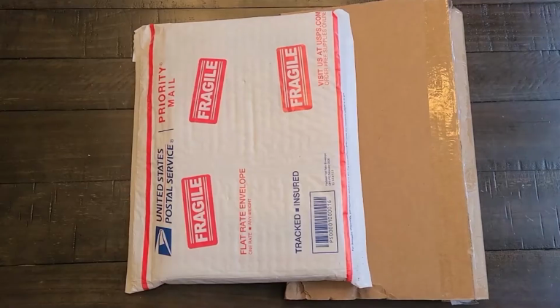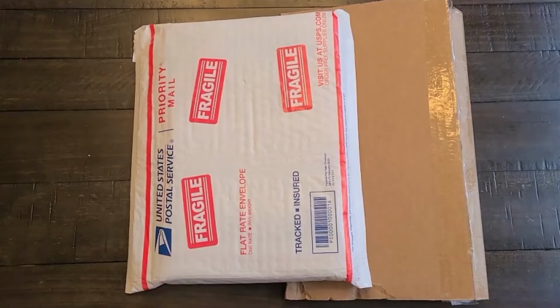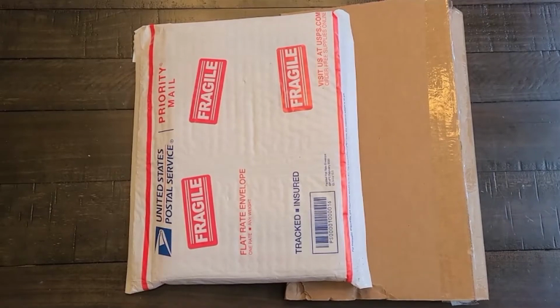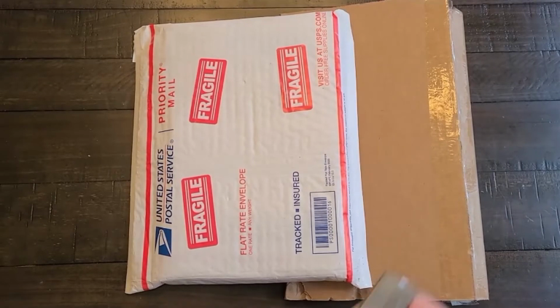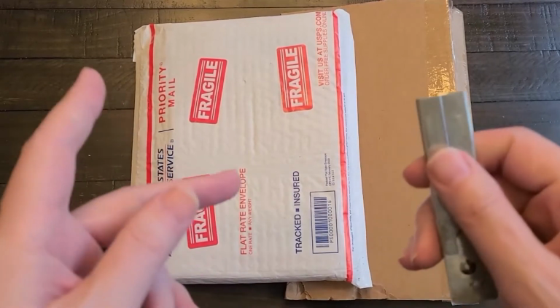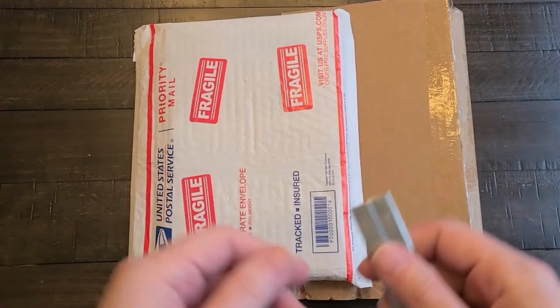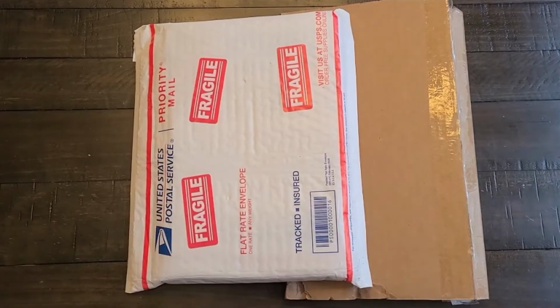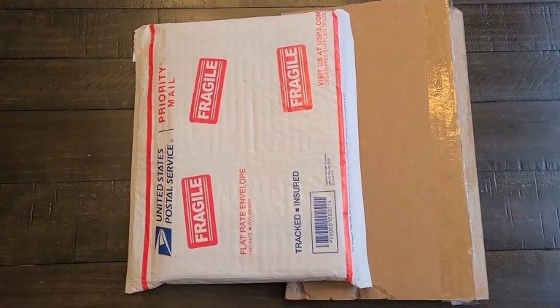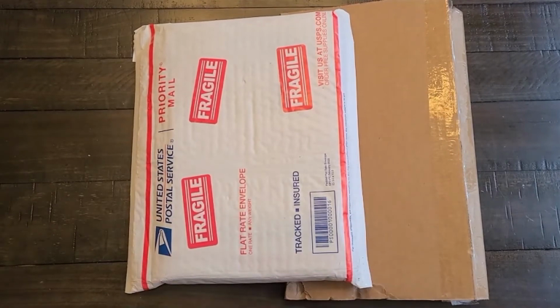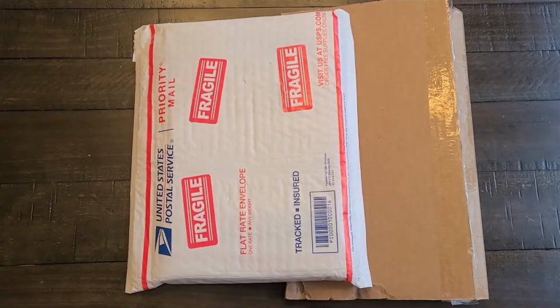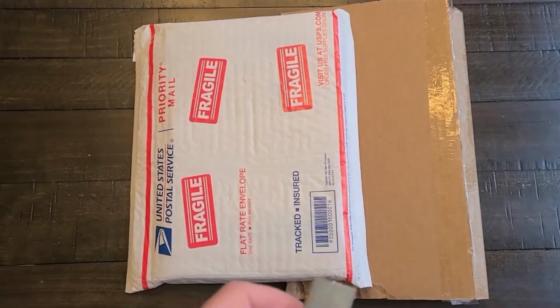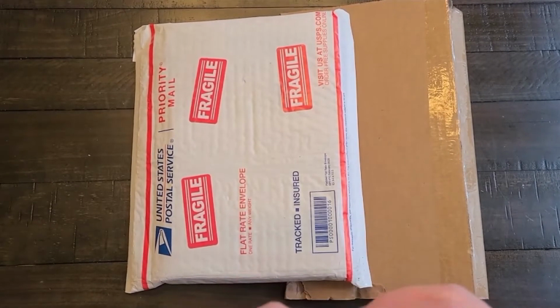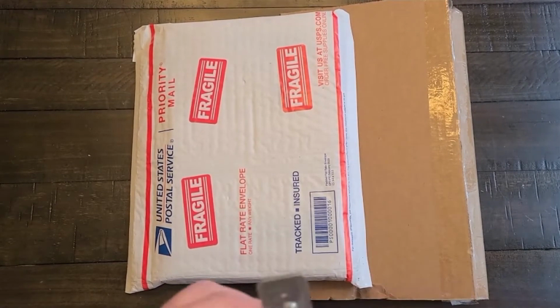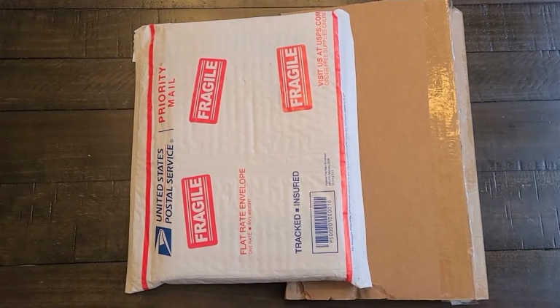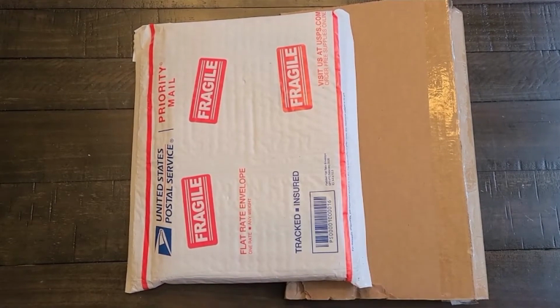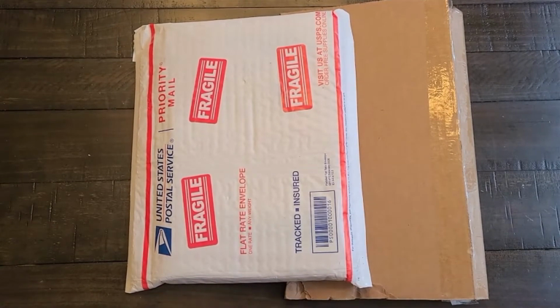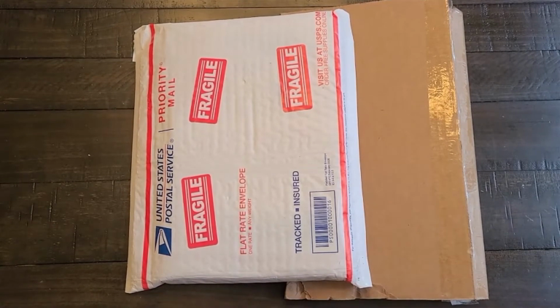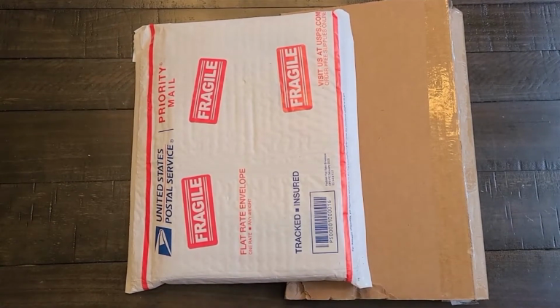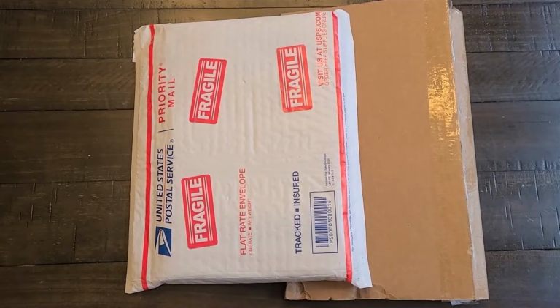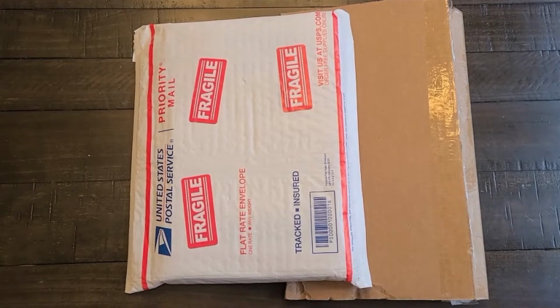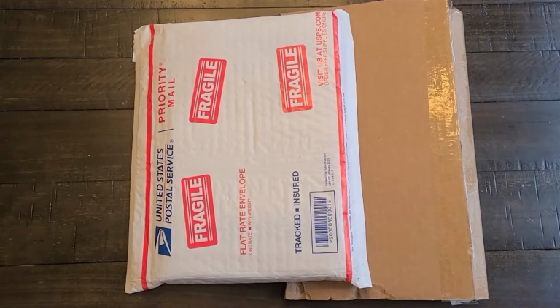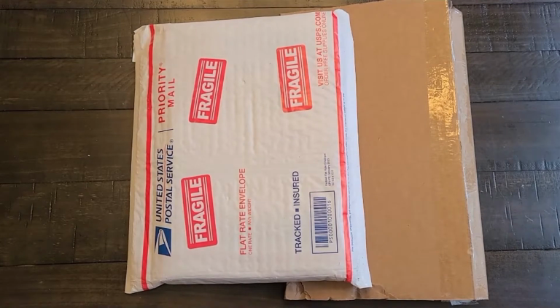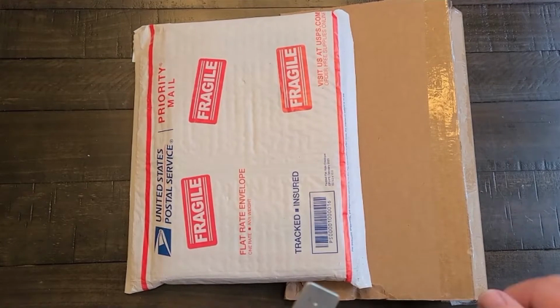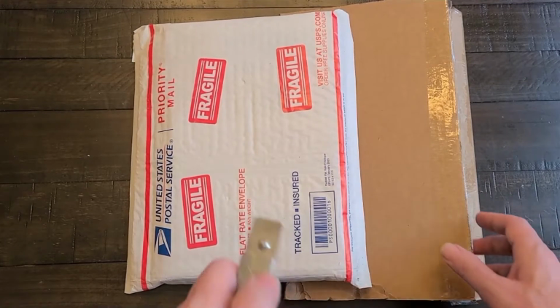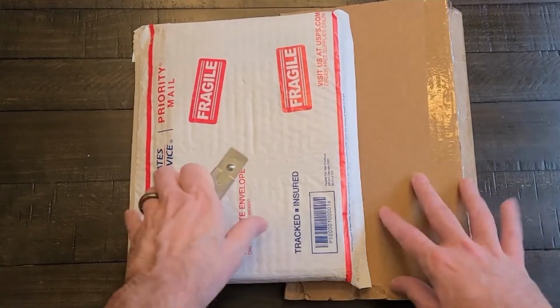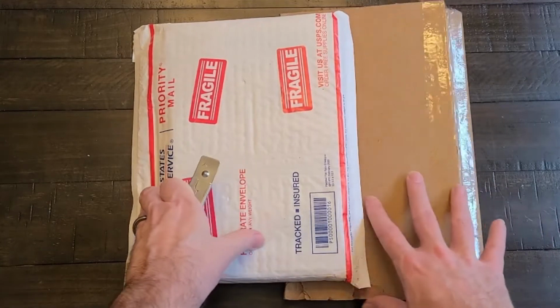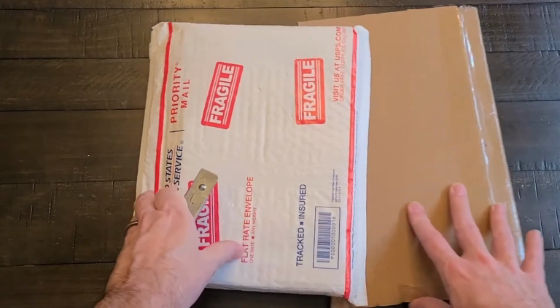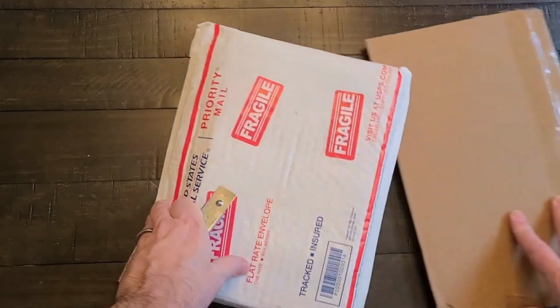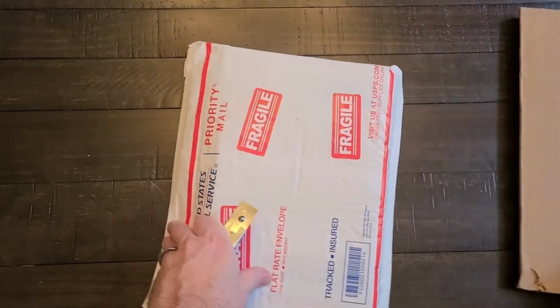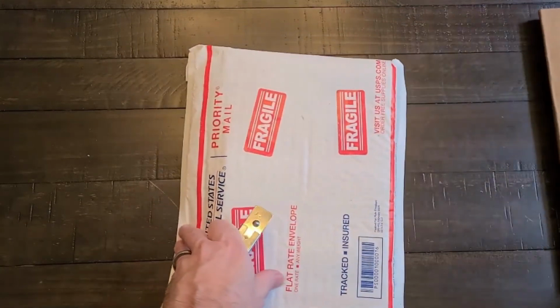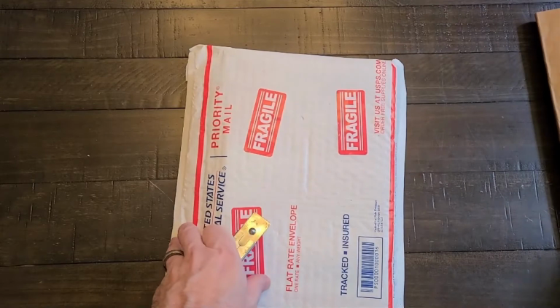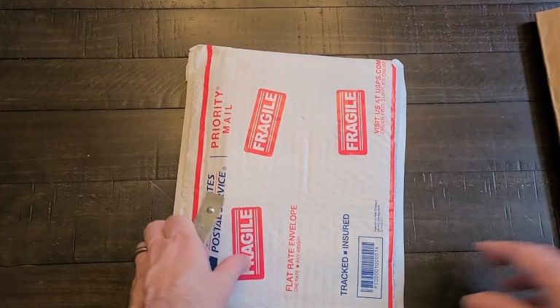Hey YouTube, this is Rafaust. Coming to you a bit sick this time — I've got the dreaded COVID again. Got it last year too. It's like a seasonal thing now it seems.